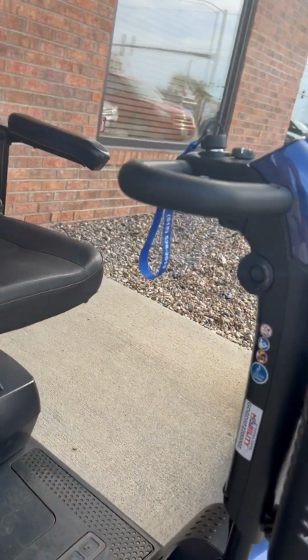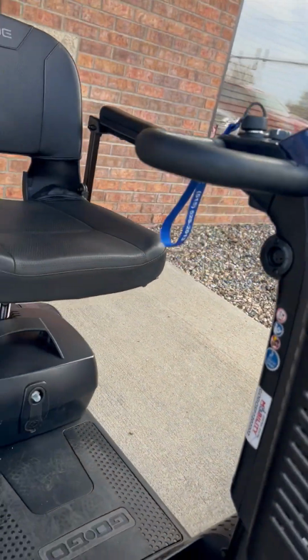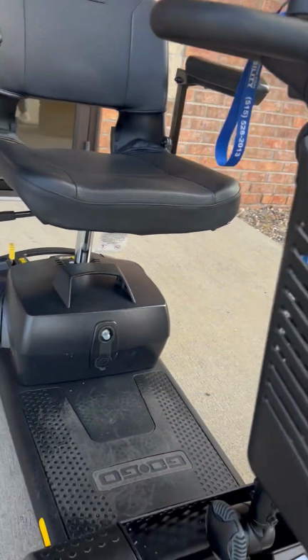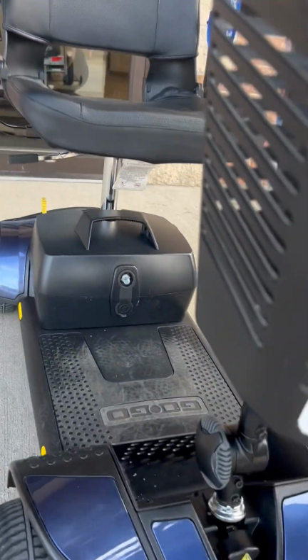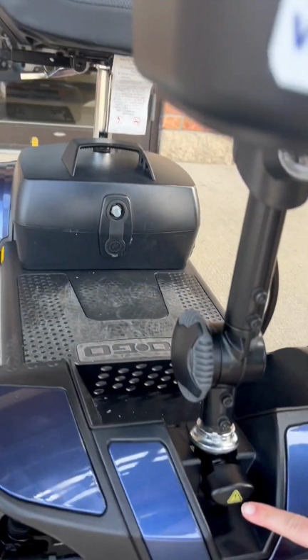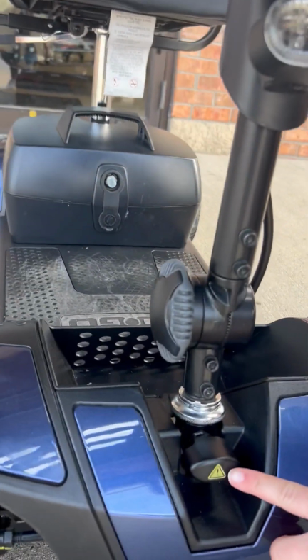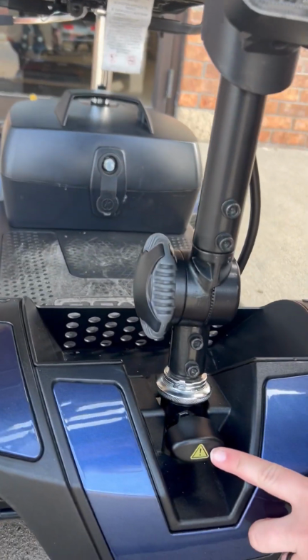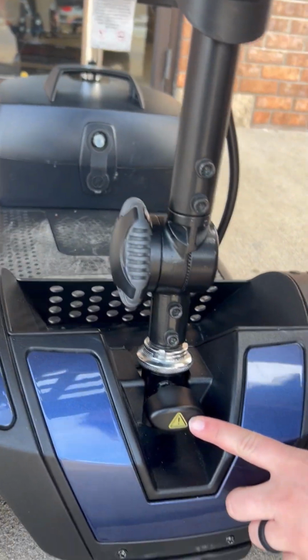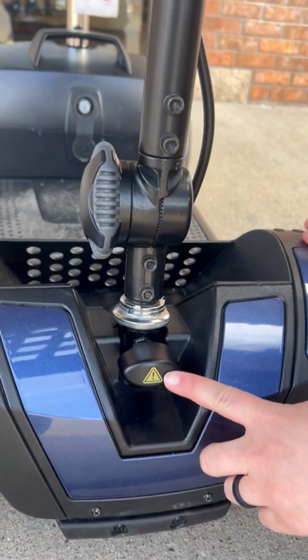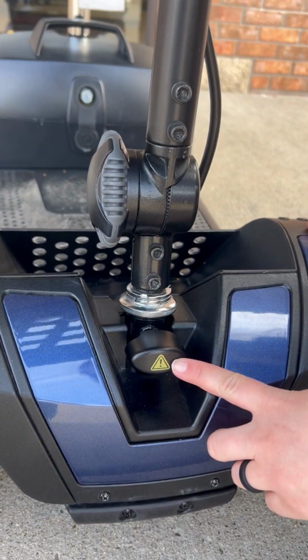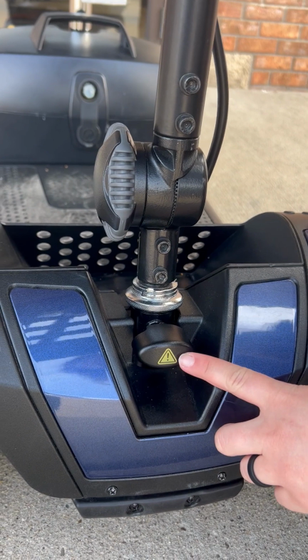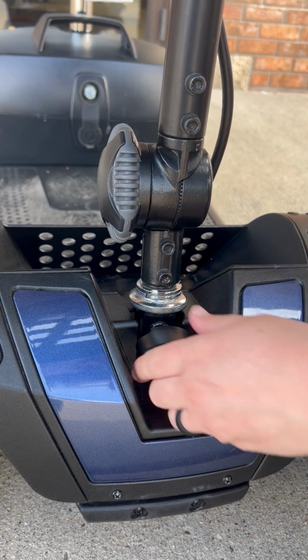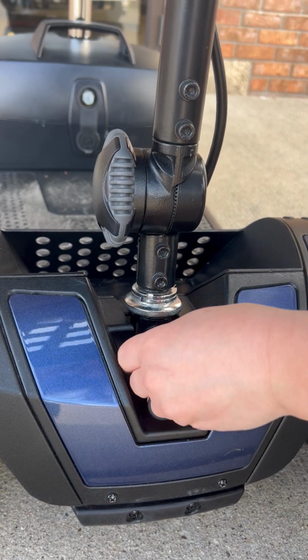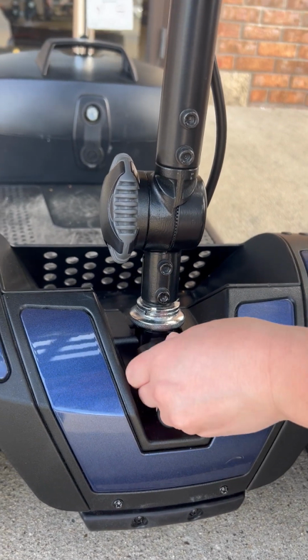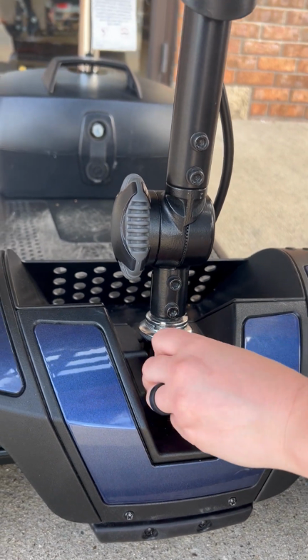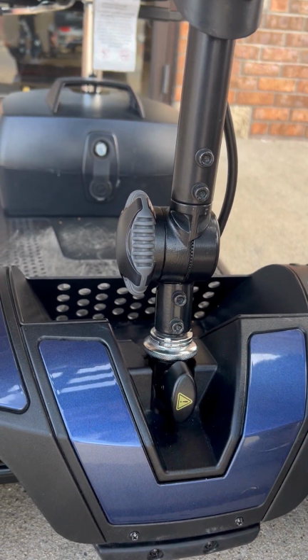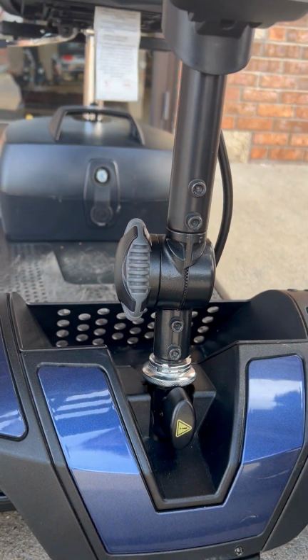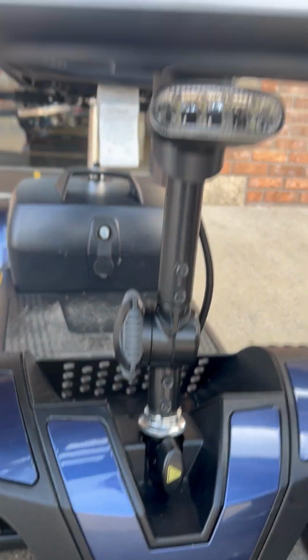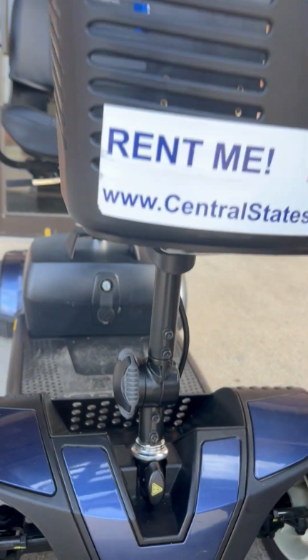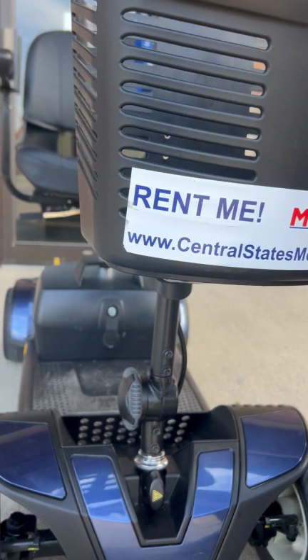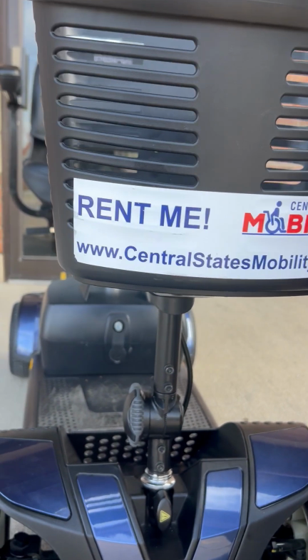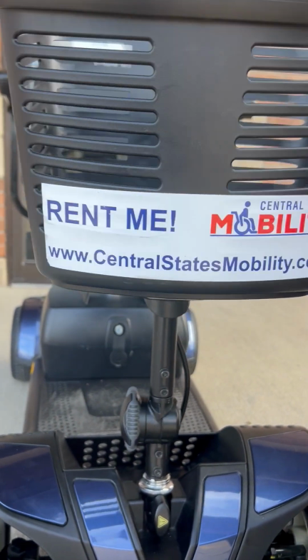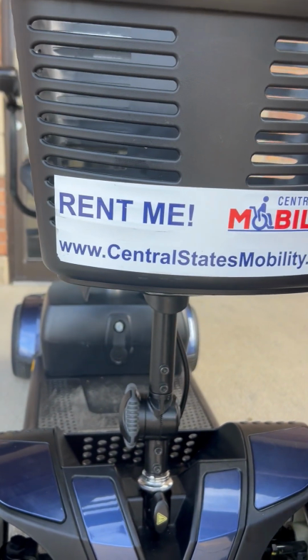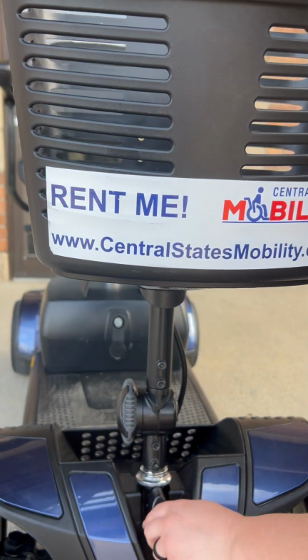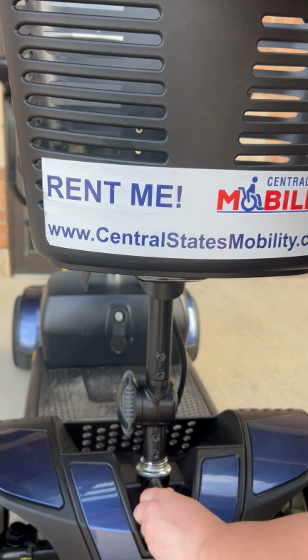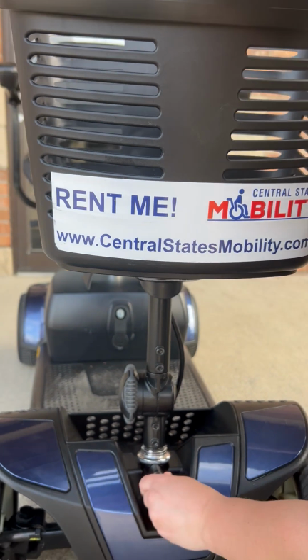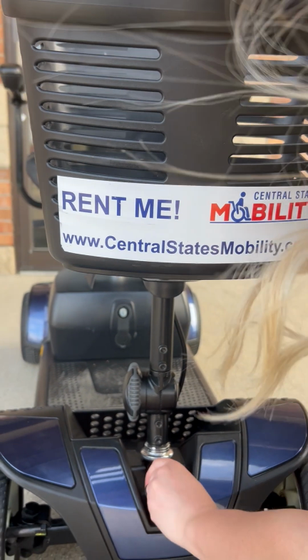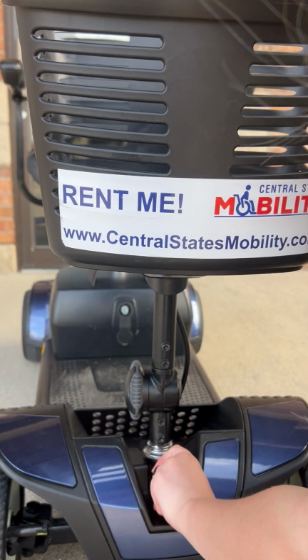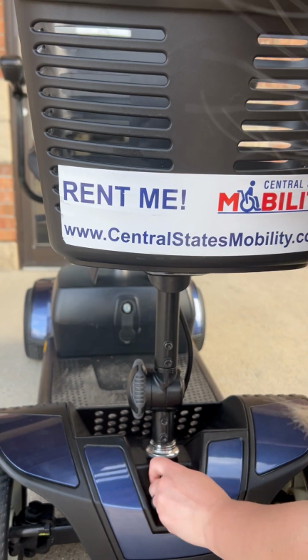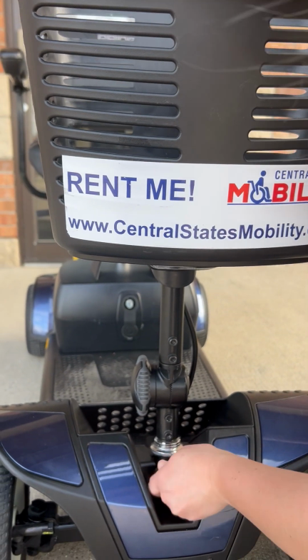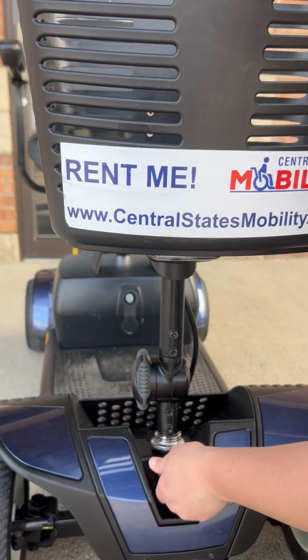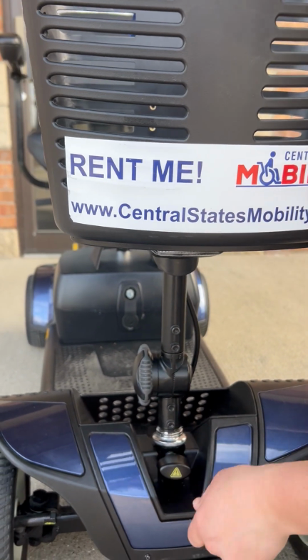Next we will be showing you the steering wheel lock that, when activated, avoids excessive swinging of the handlebars, keeping them locked in place. This is extremely useful when transporting the scooter.